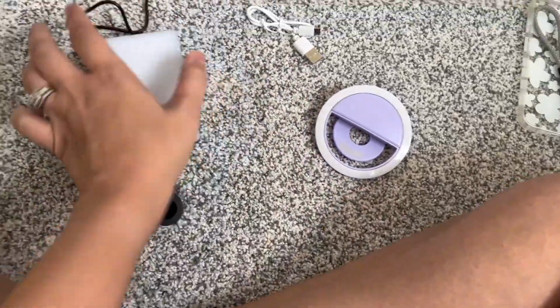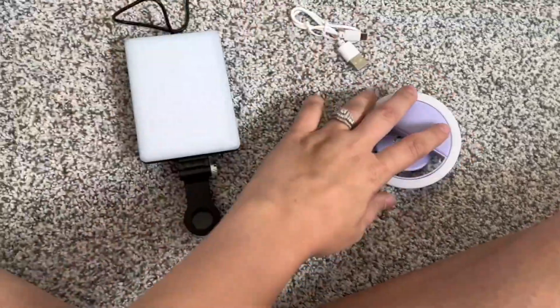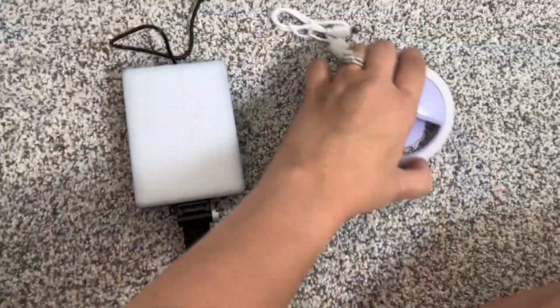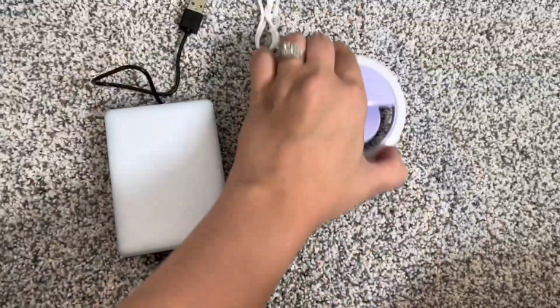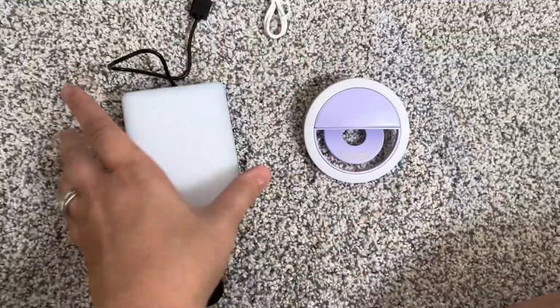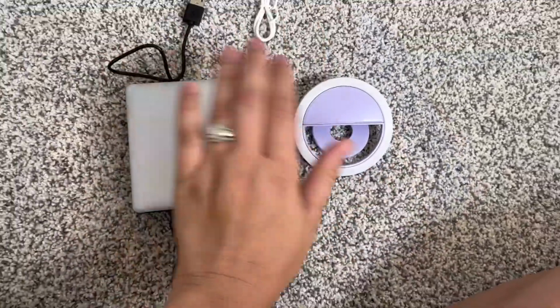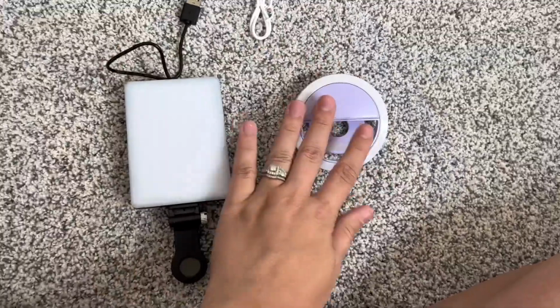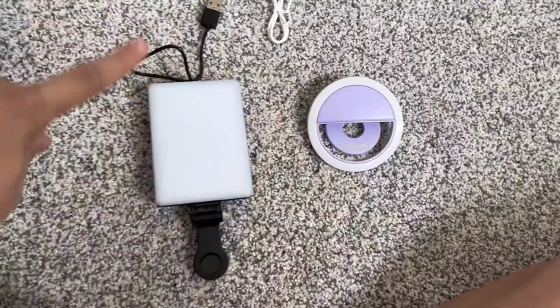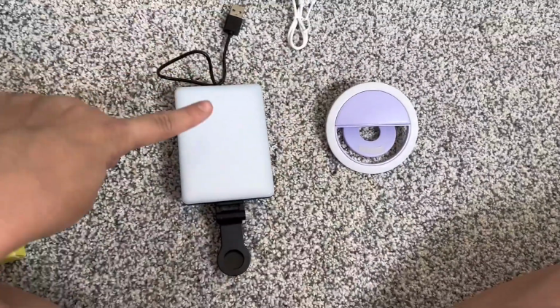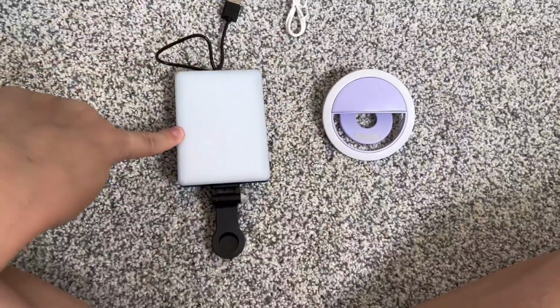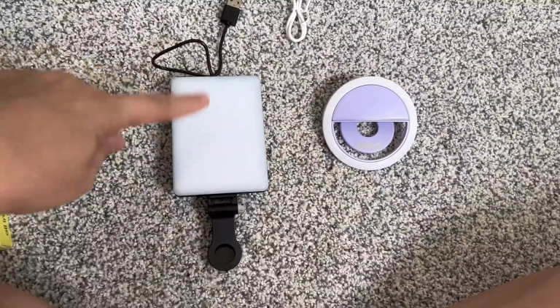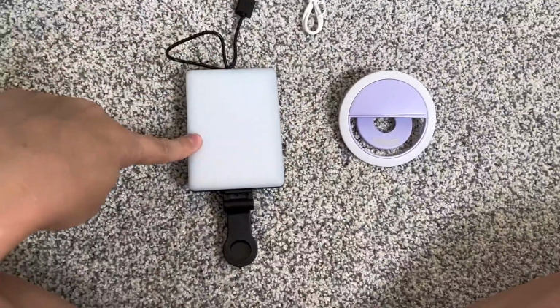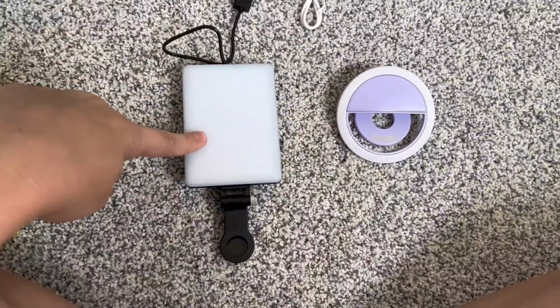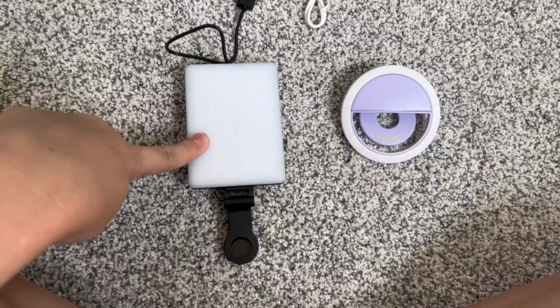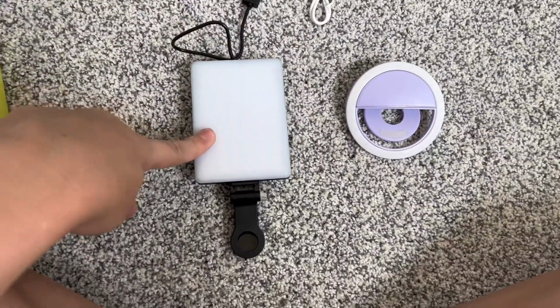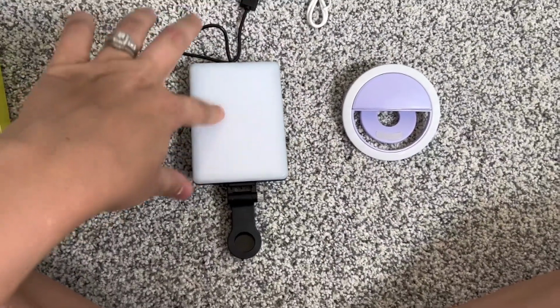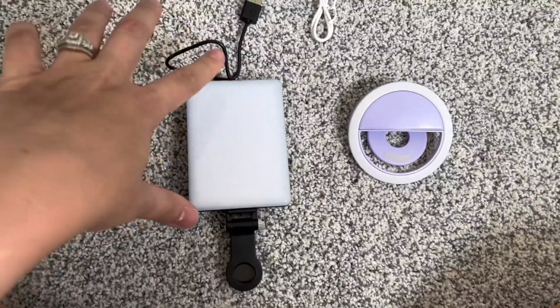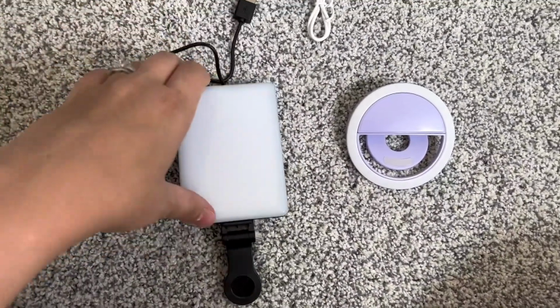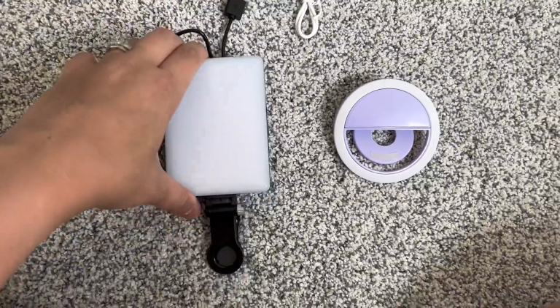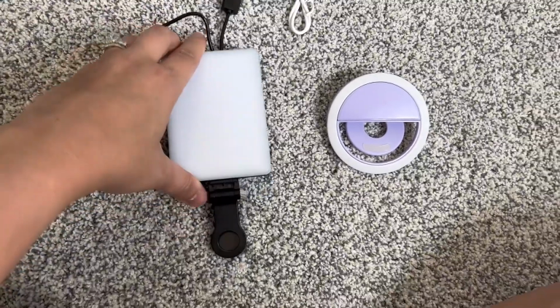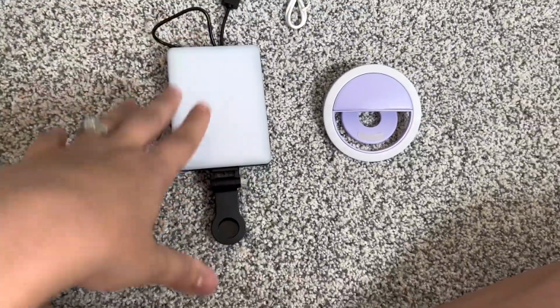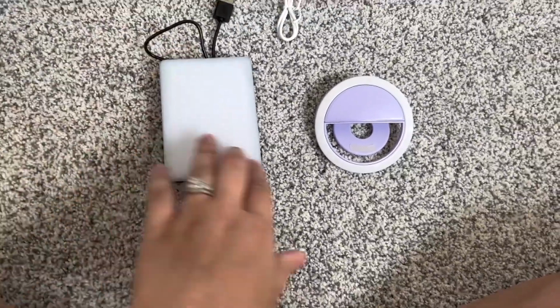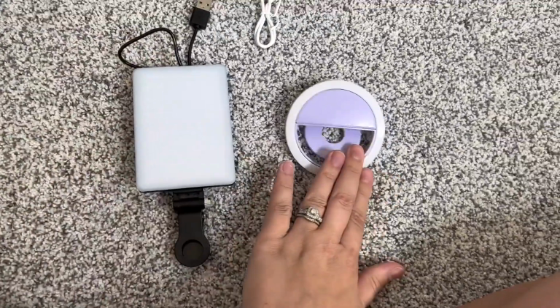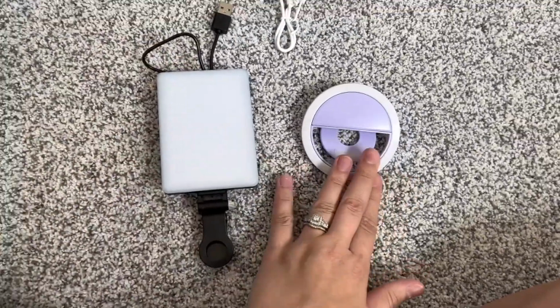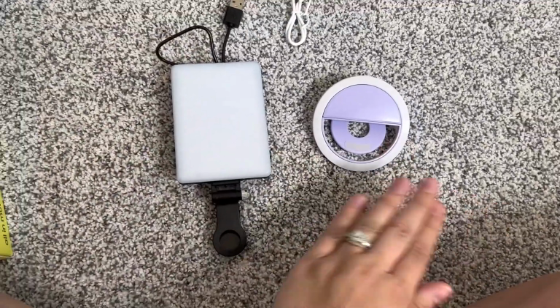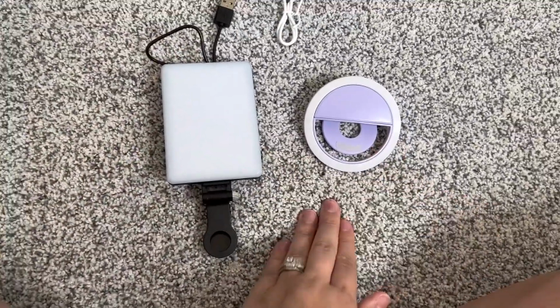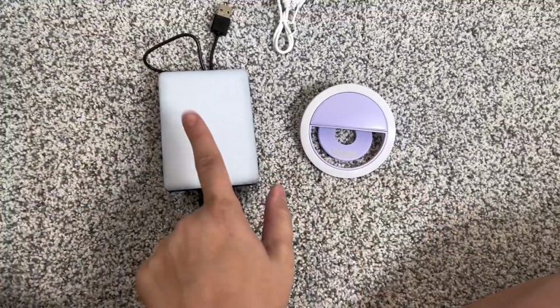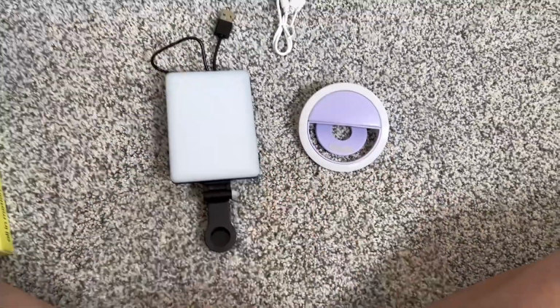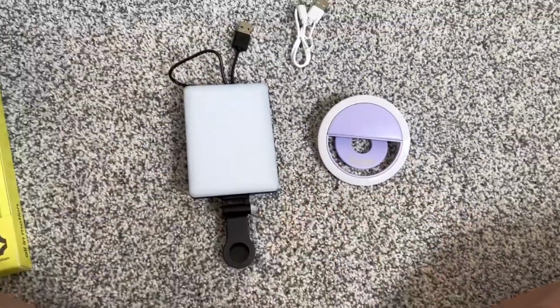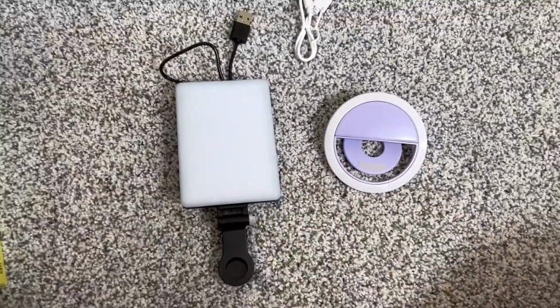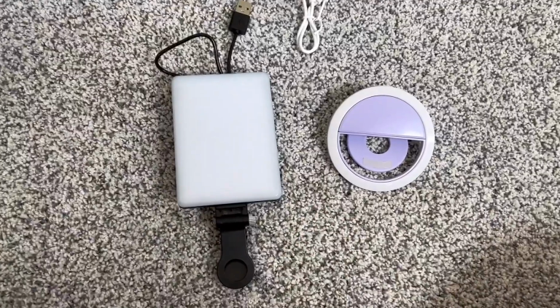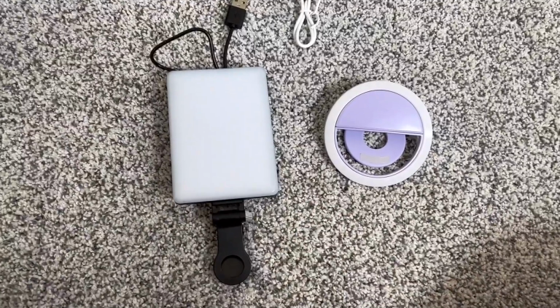Overall, if you are picking one over the other, I would 100% hands down go with this one because it is brighter and better quality. They both work, but this one you'll have better results with.